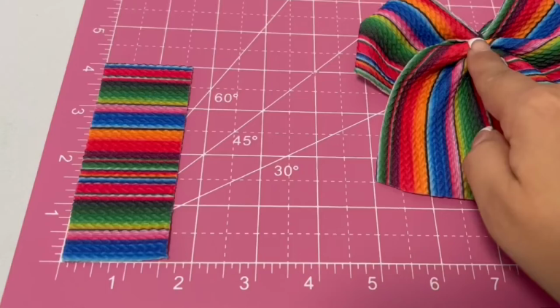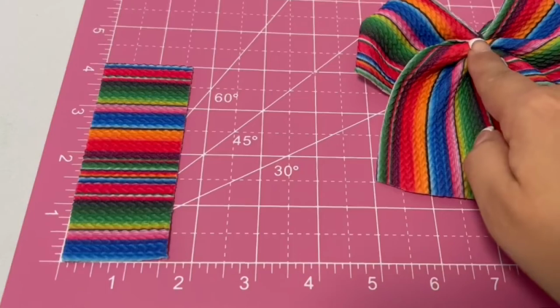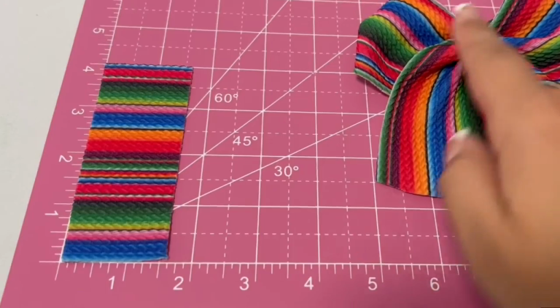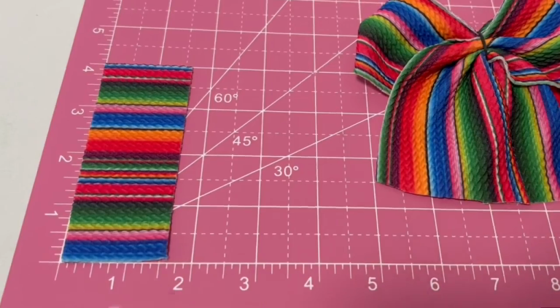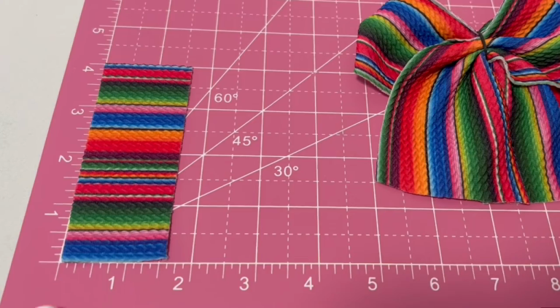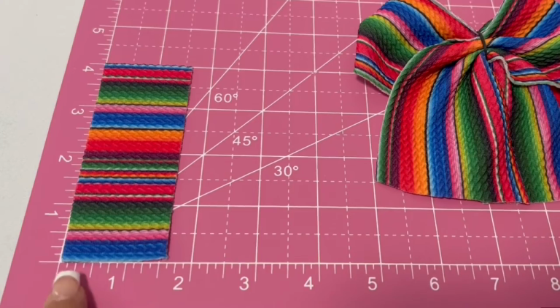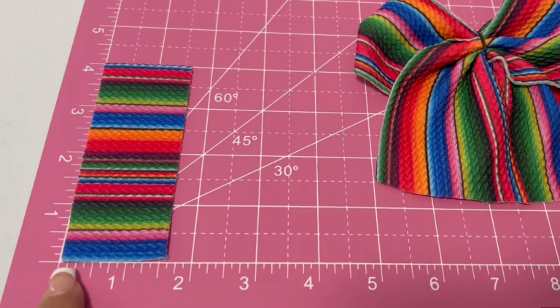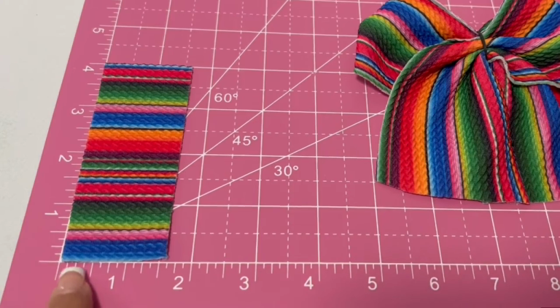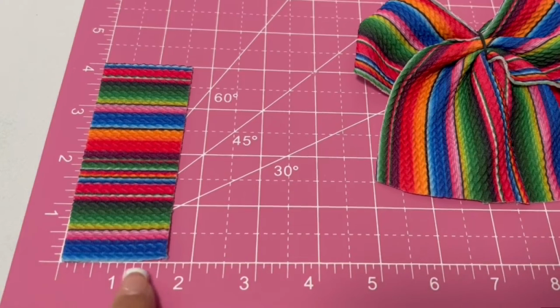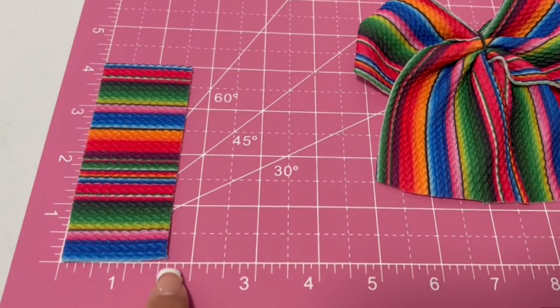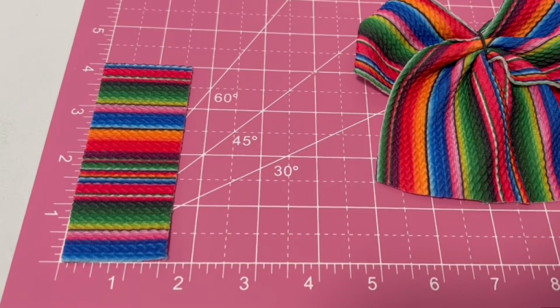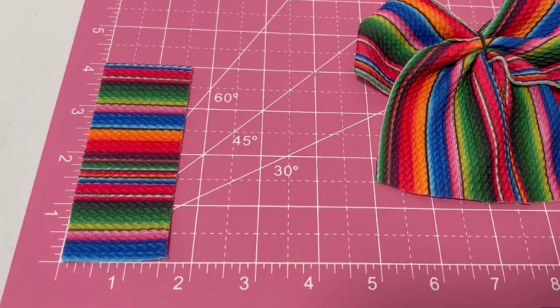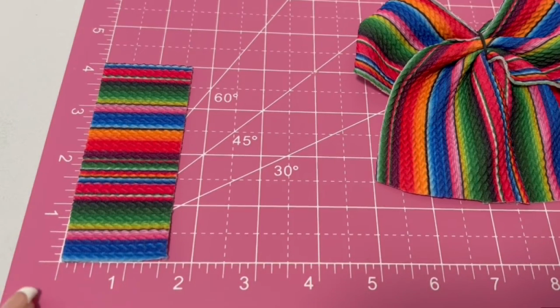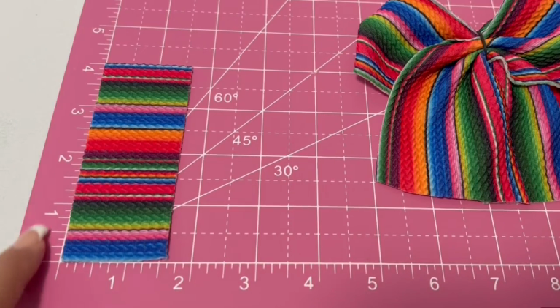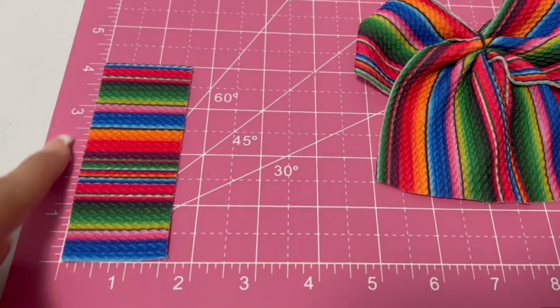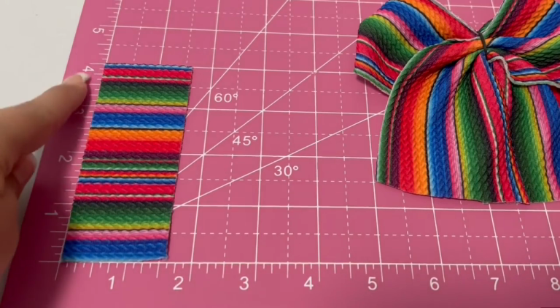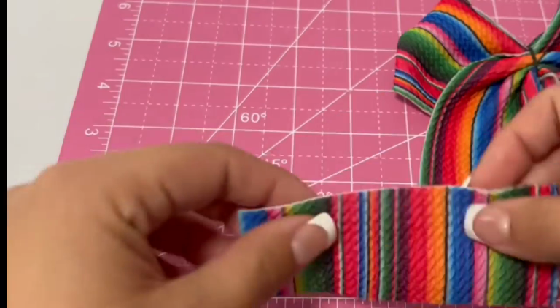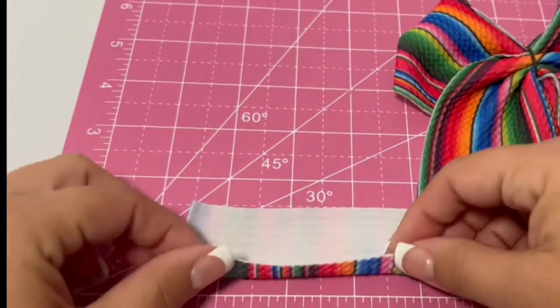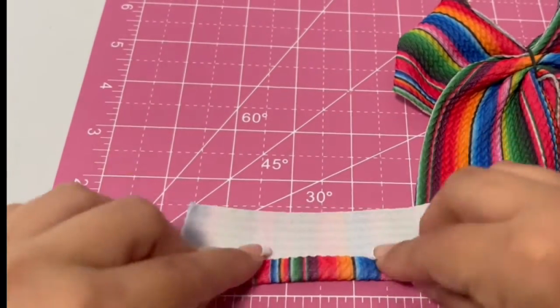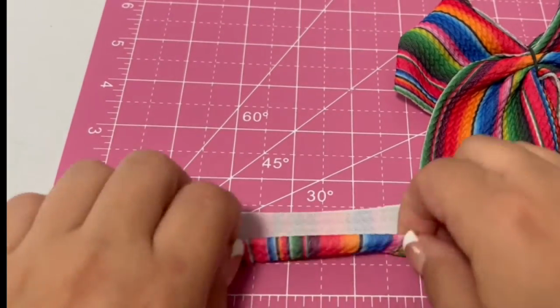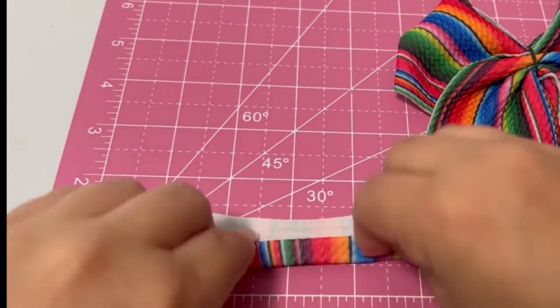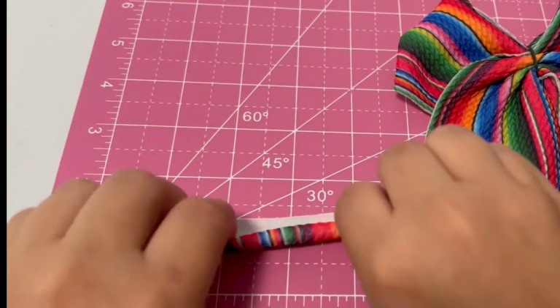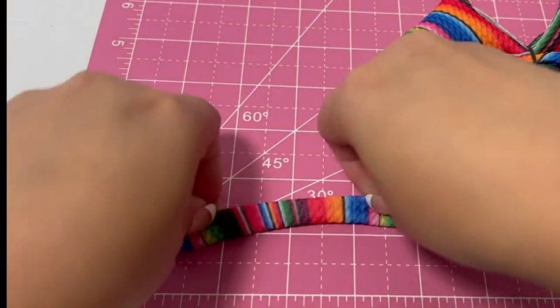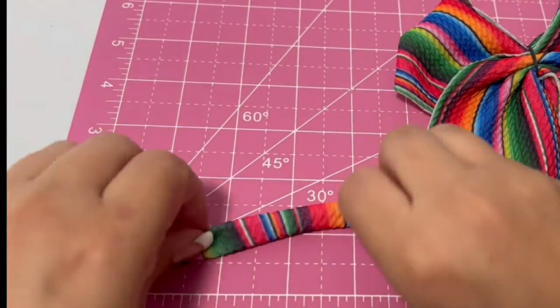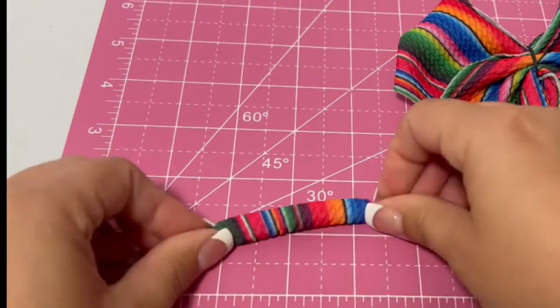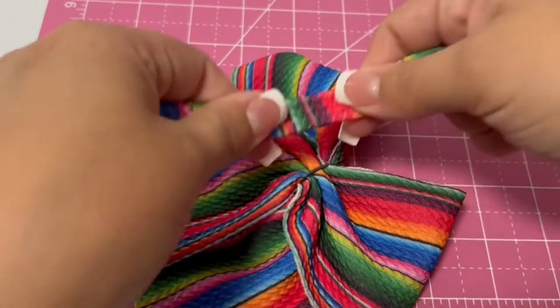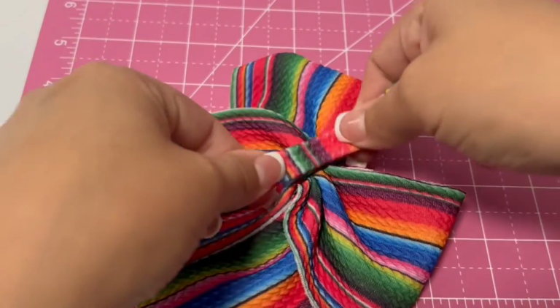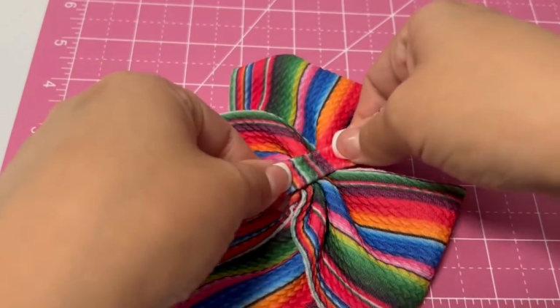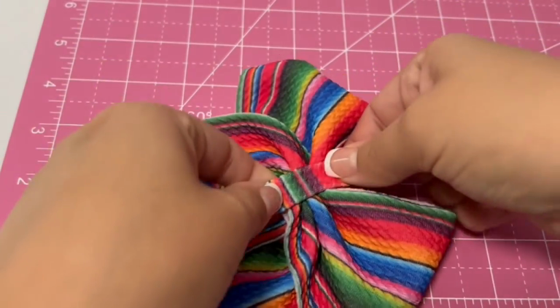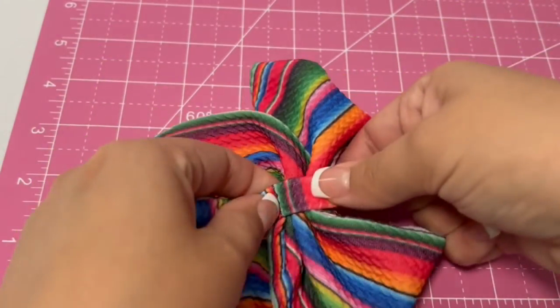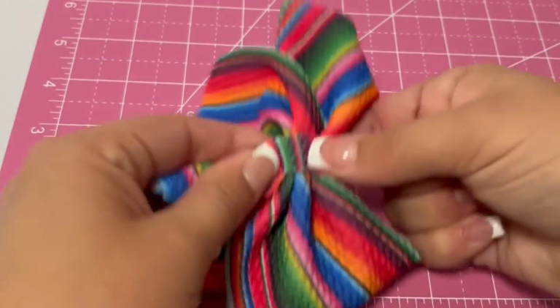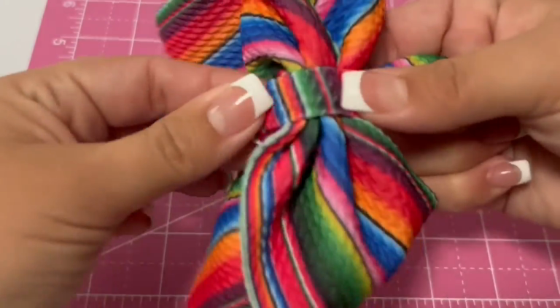Then you're going to want to get an extra piece of fabric that's 1½ by 4 inches. This is going to be folded and used as the middle of the bow.